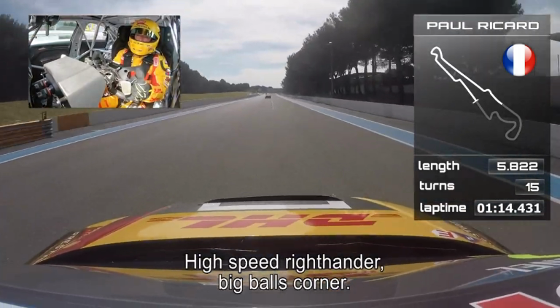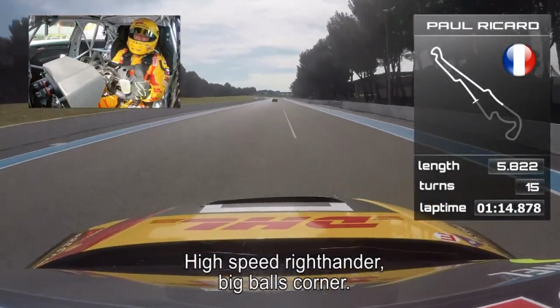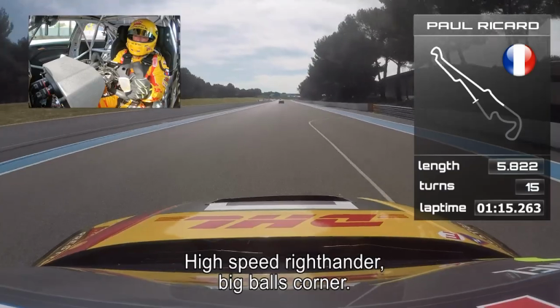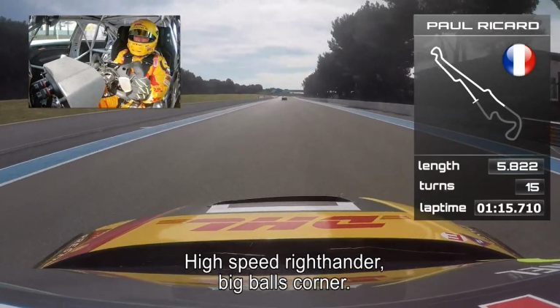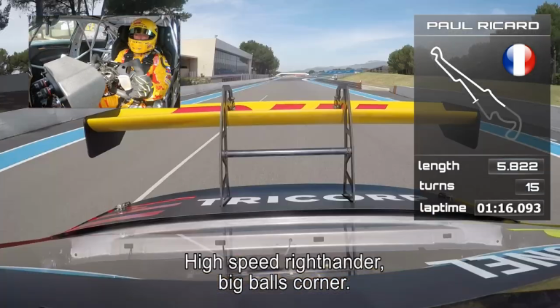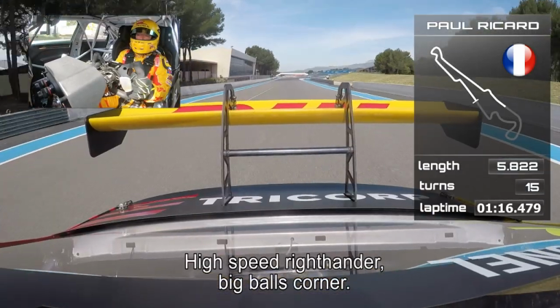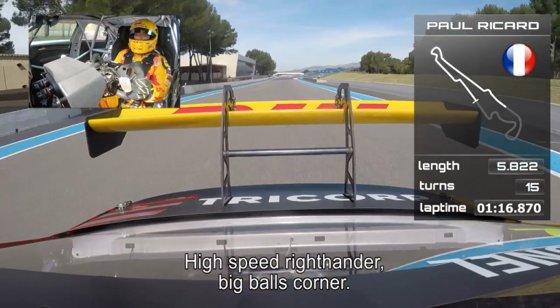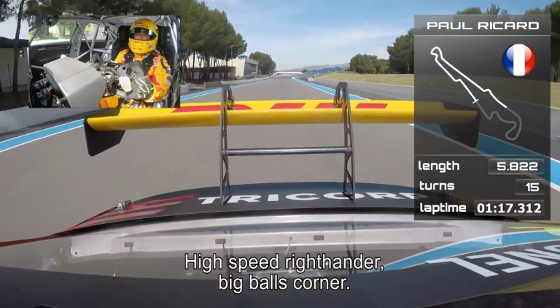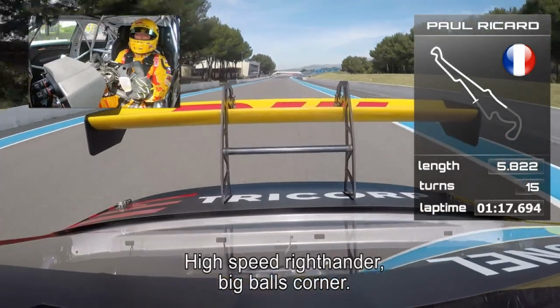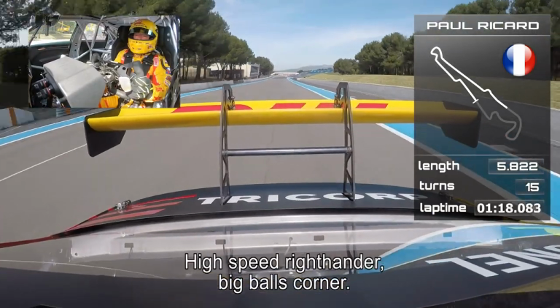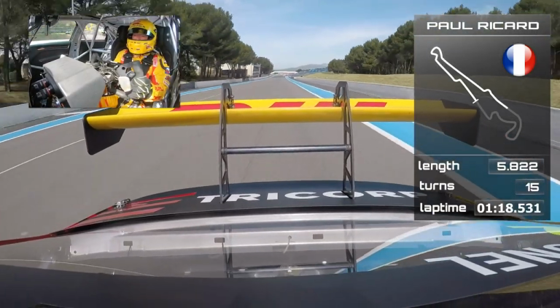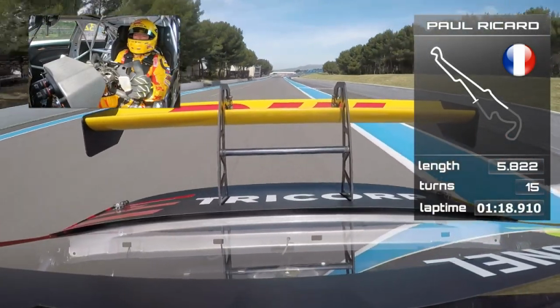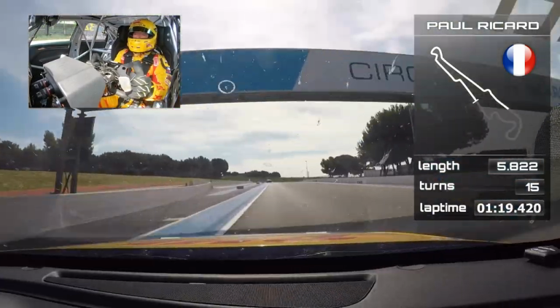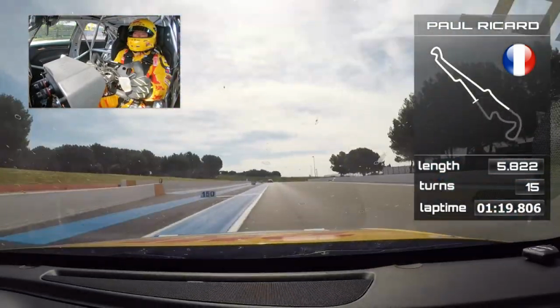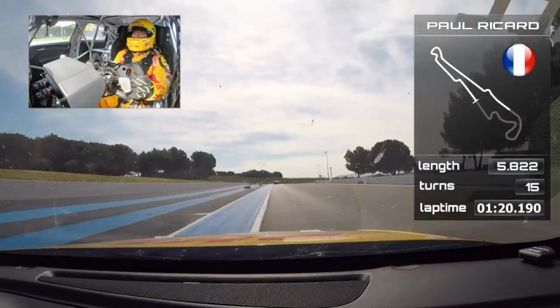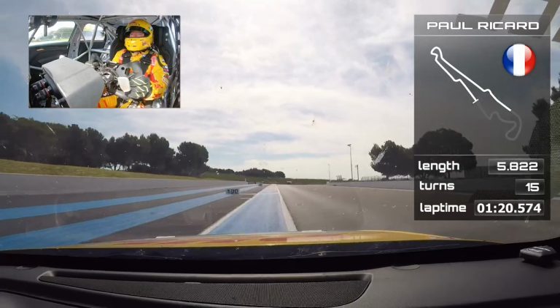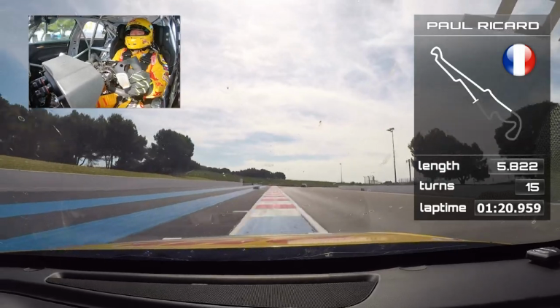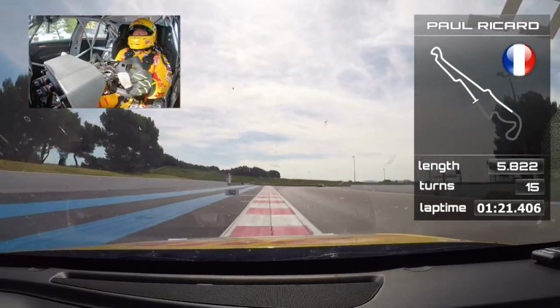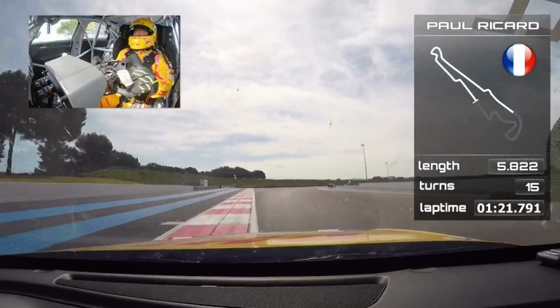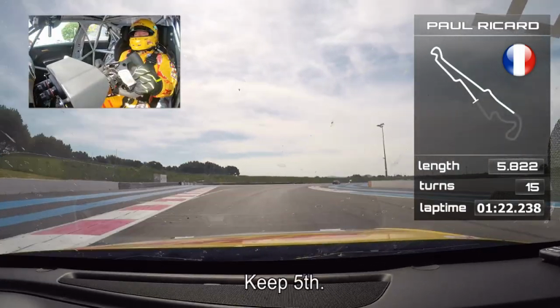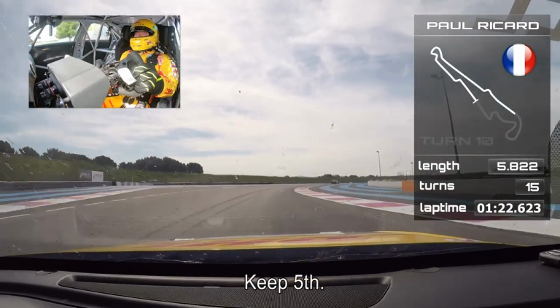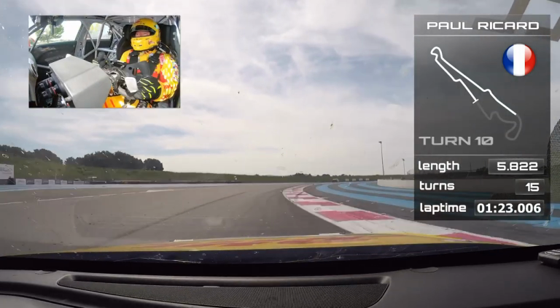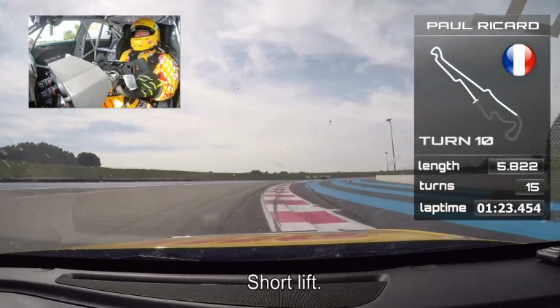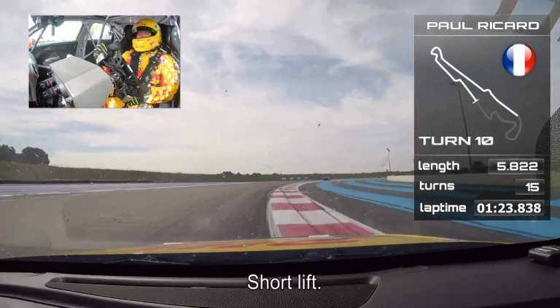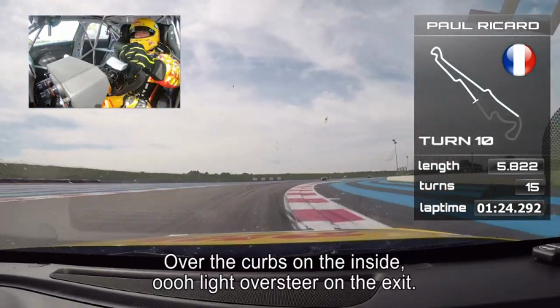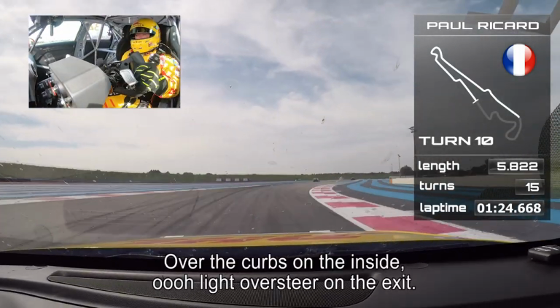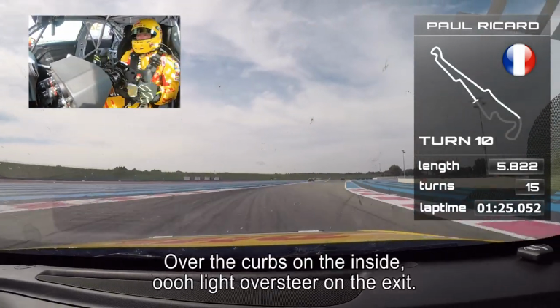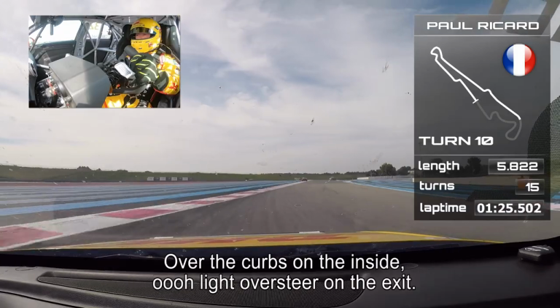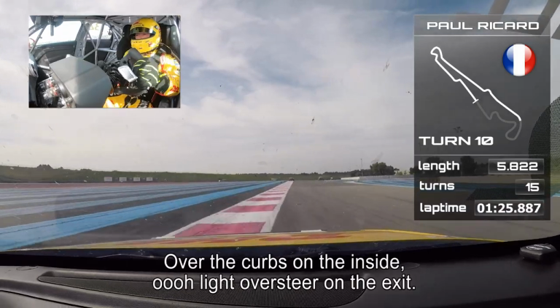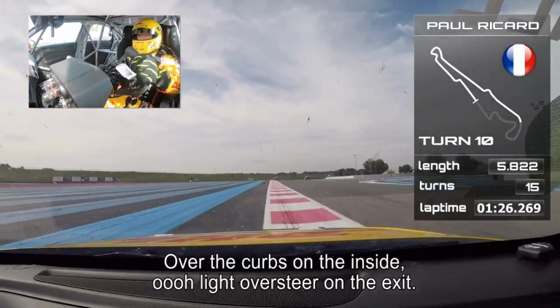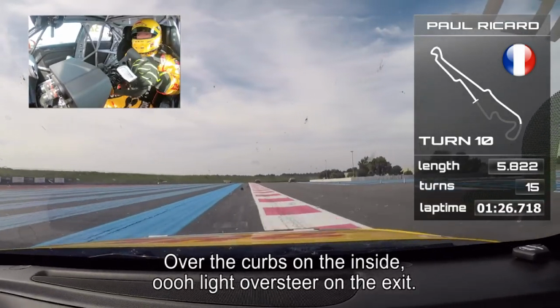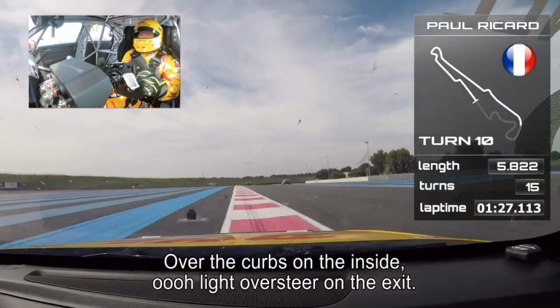Here we are — the high-speed right-hander, big balls corner. Keep fifth. Short lift, over the curbs on the inside. Oh, a light over here on the exit.